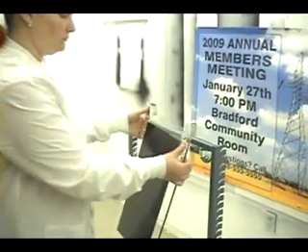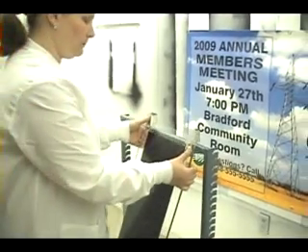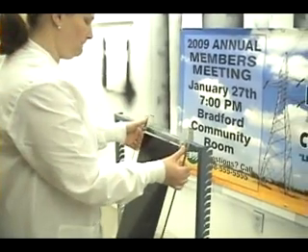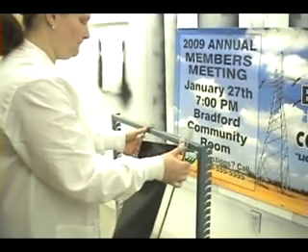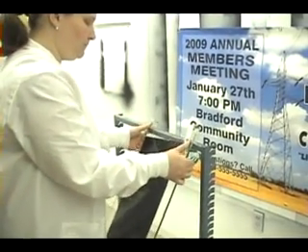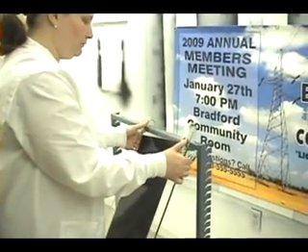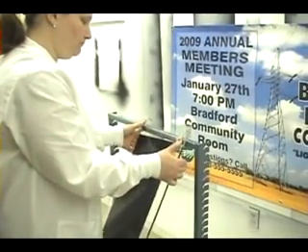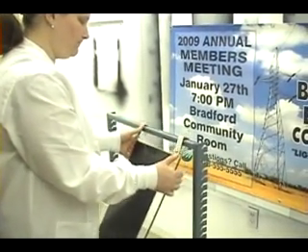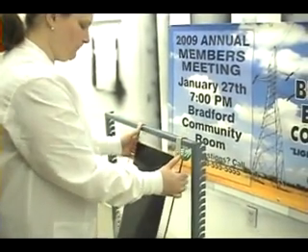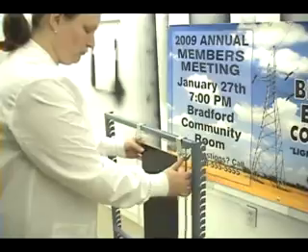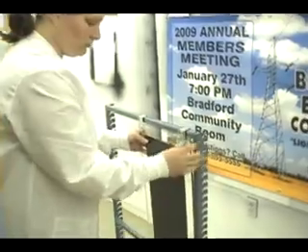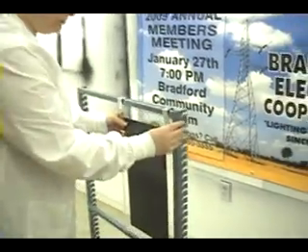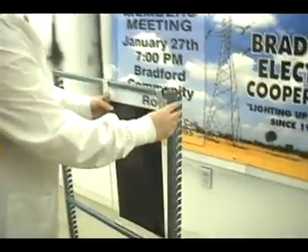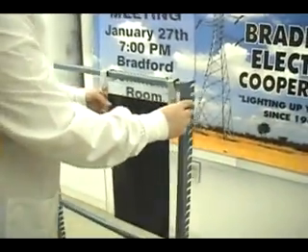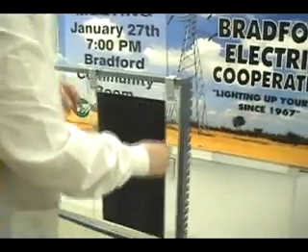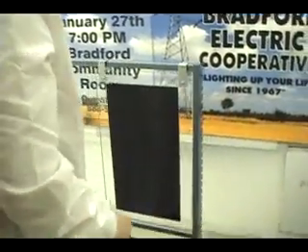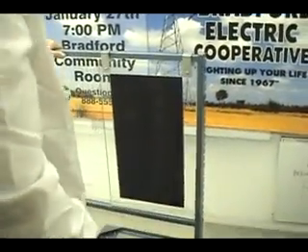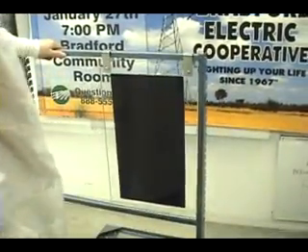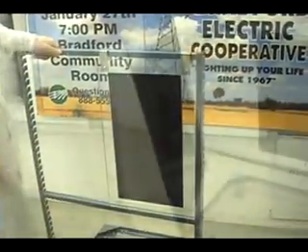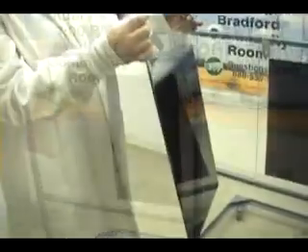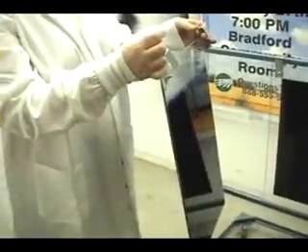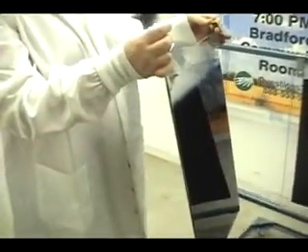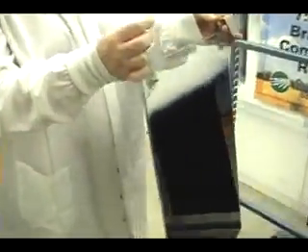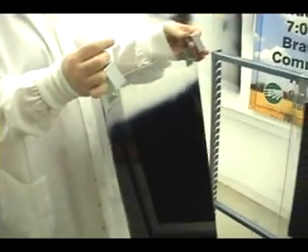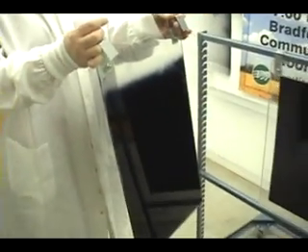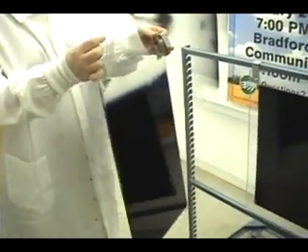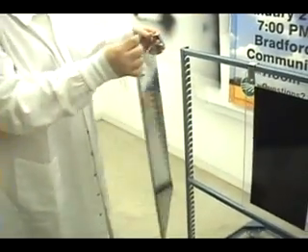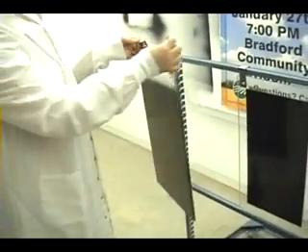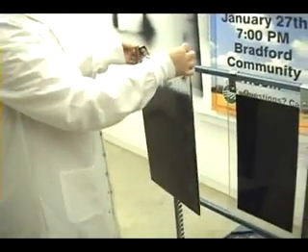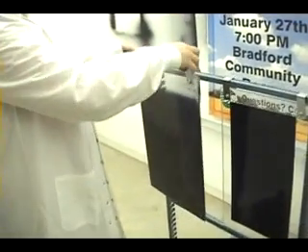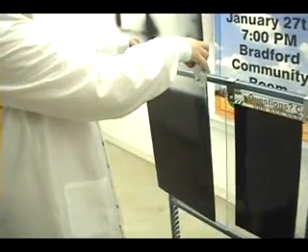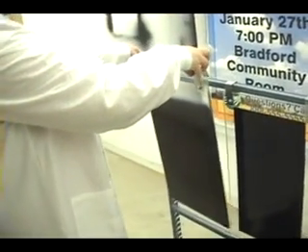Here we see the technician putting the samples on a frame. First she puts the Mylar sample on the right side, then she puts the spray painted sample on the left side.